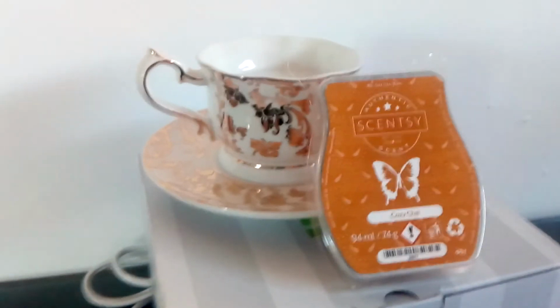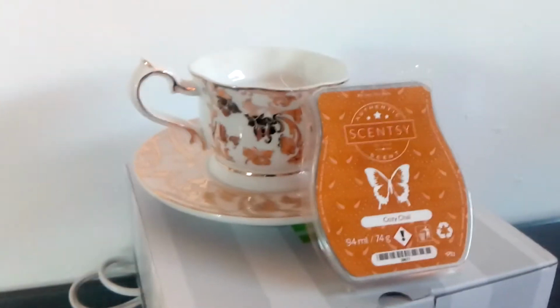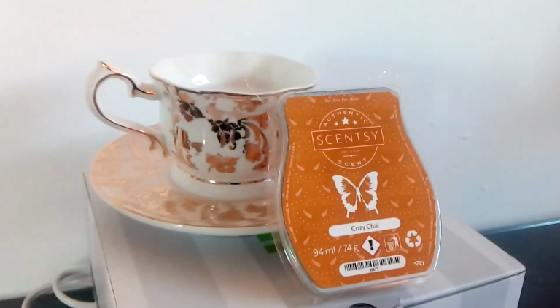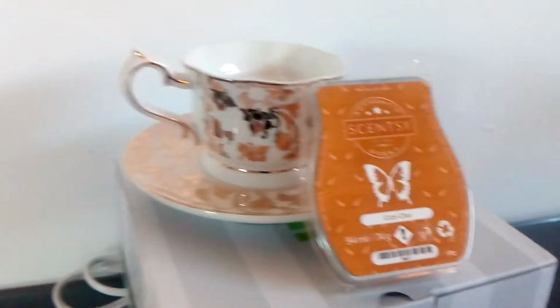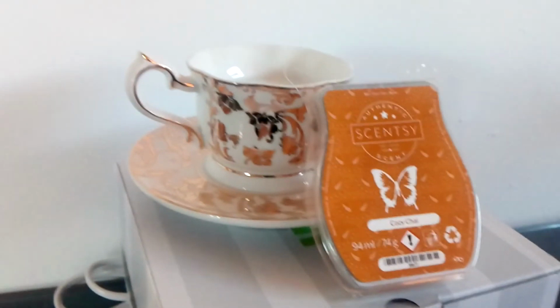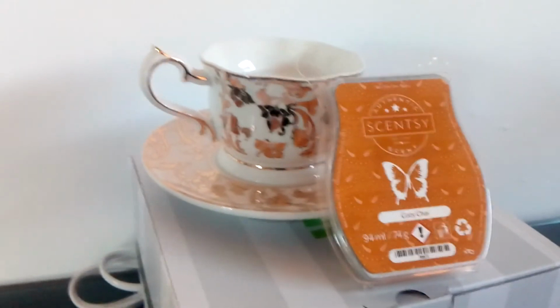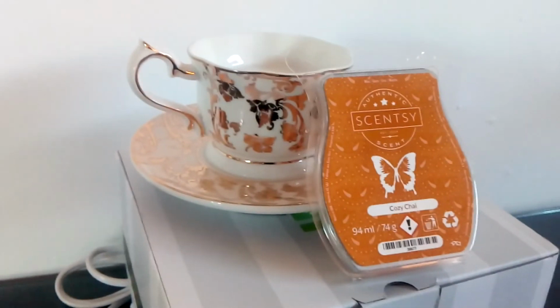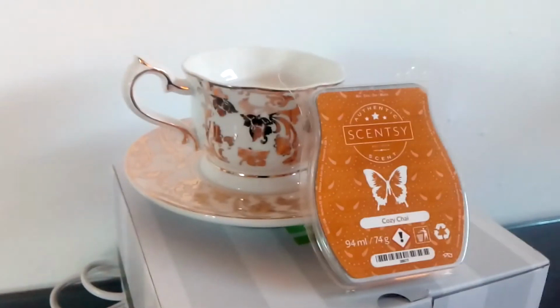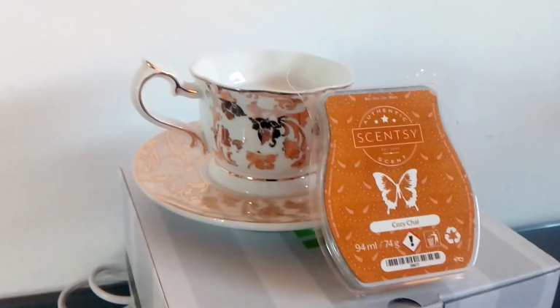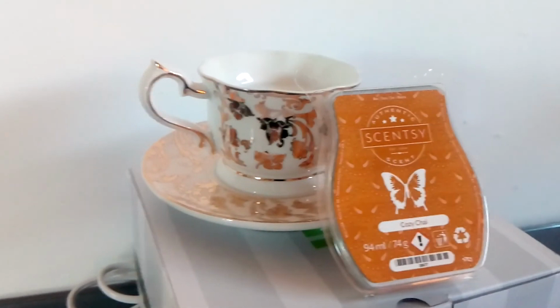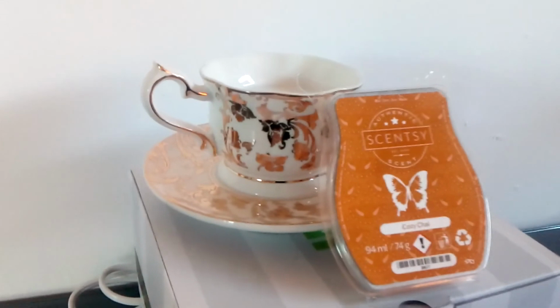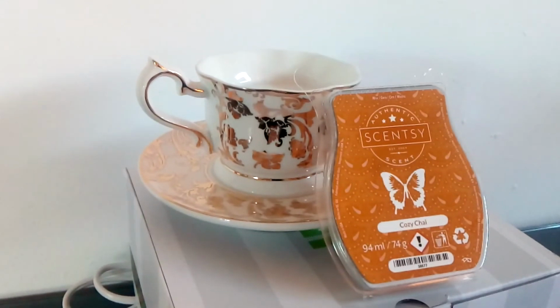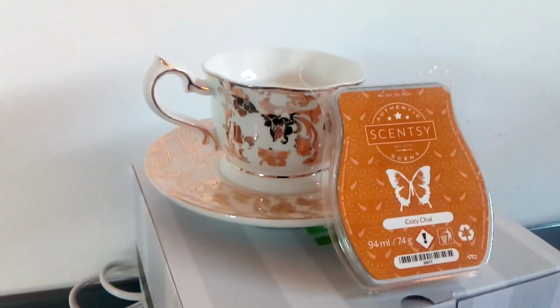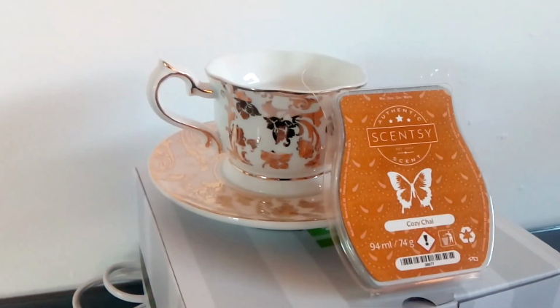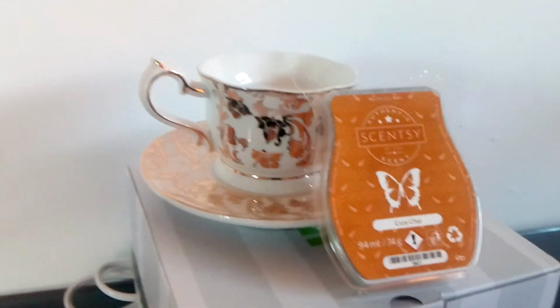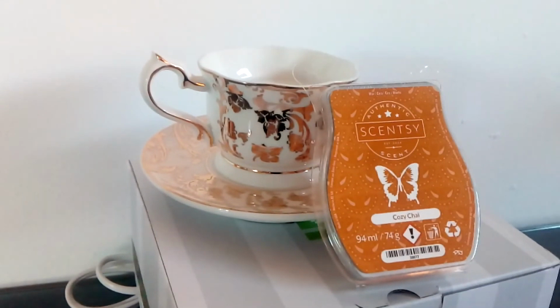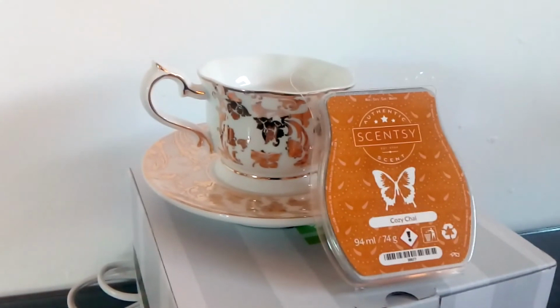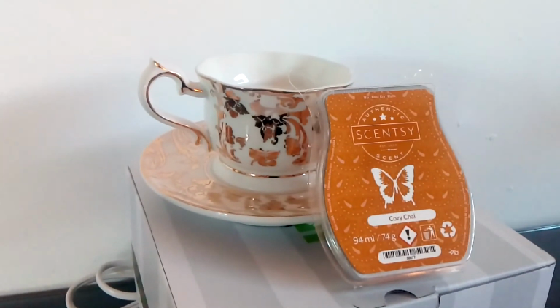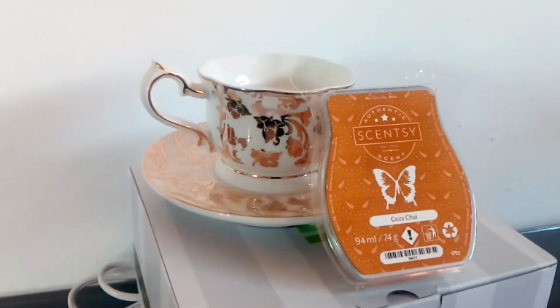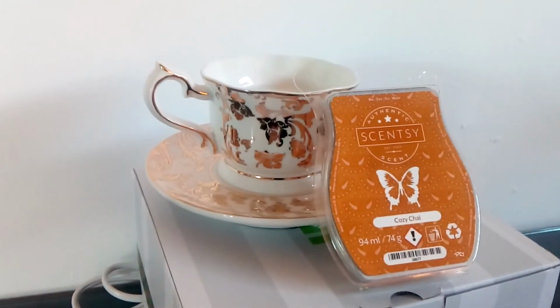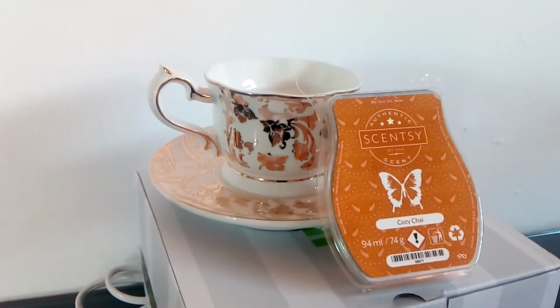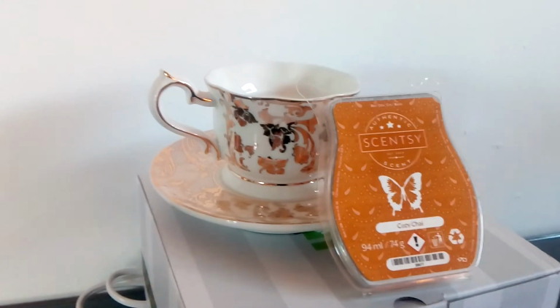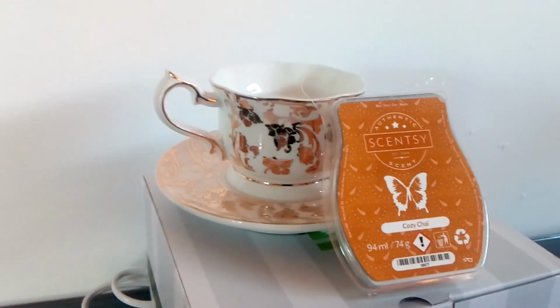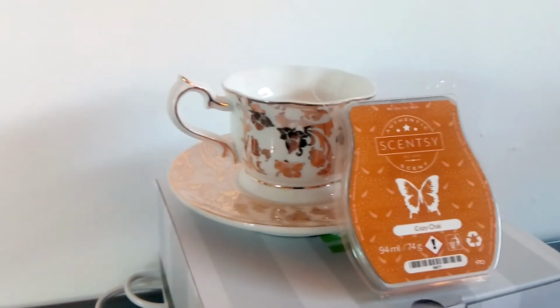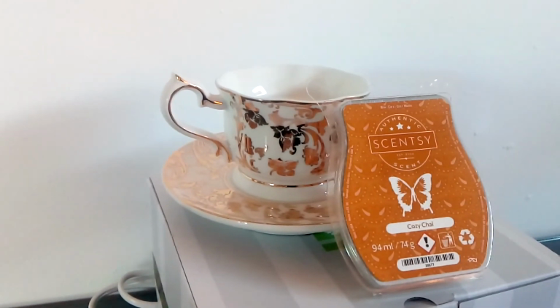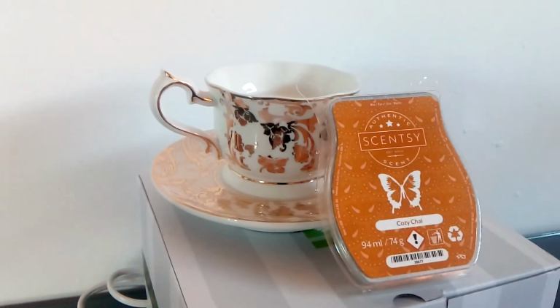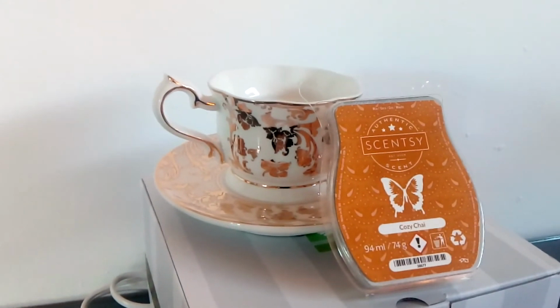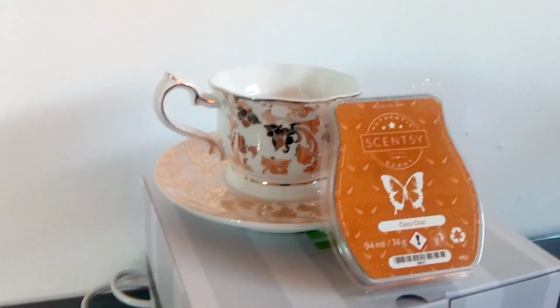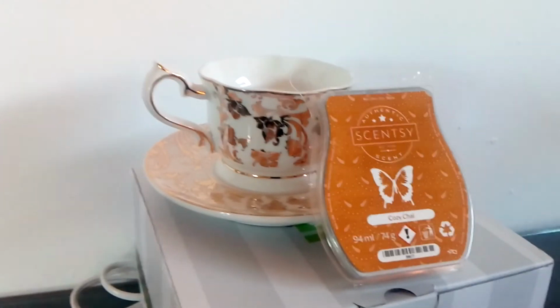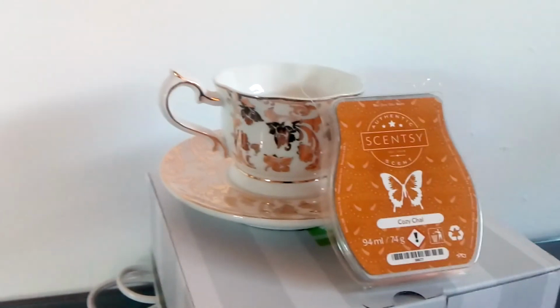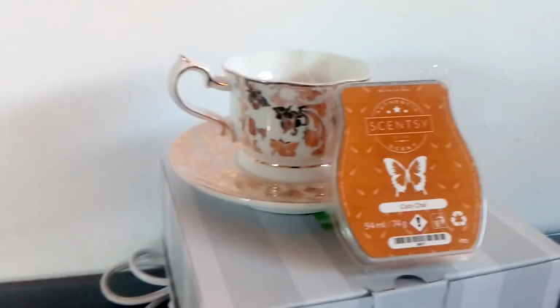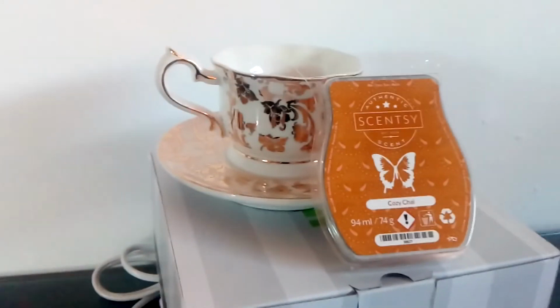This electric wax warmer is €46 or £39. You can get it from www.wick-freecandles.scensi.ie and all the links are below.